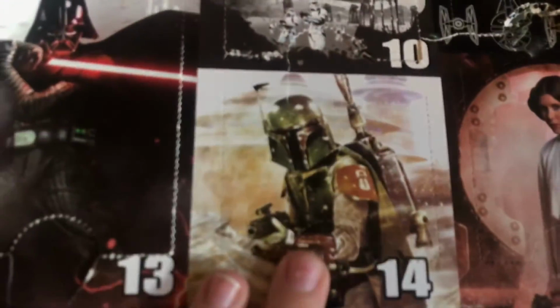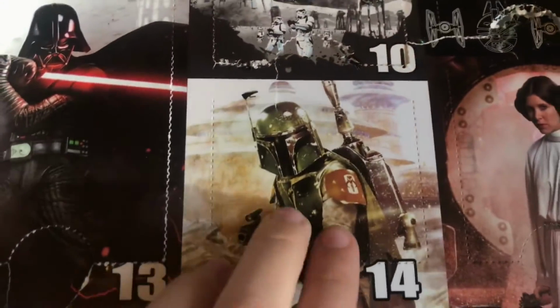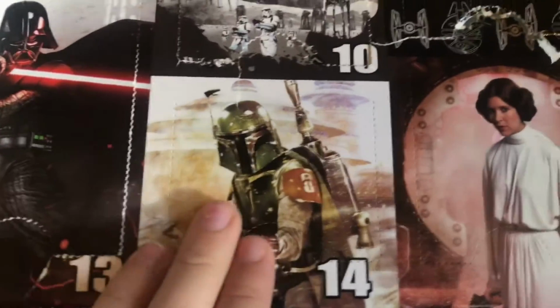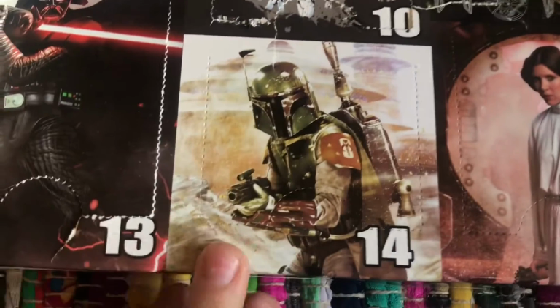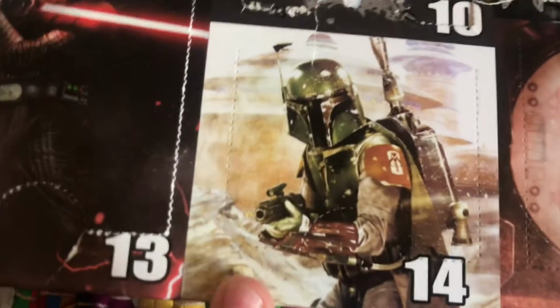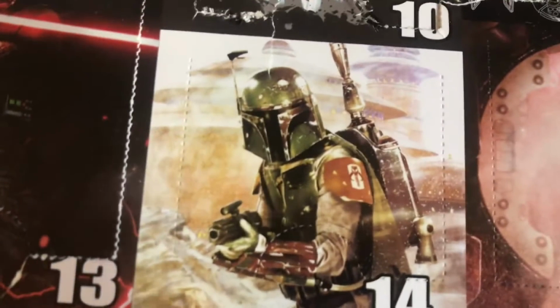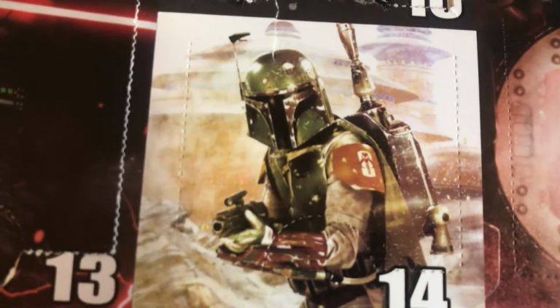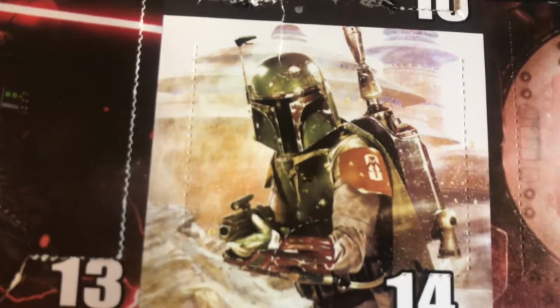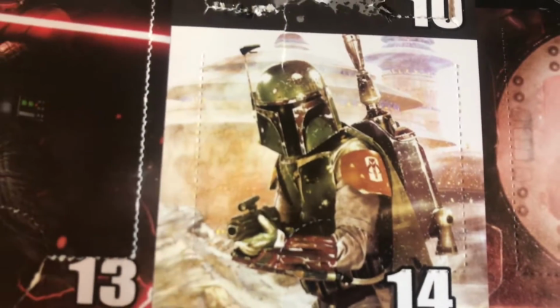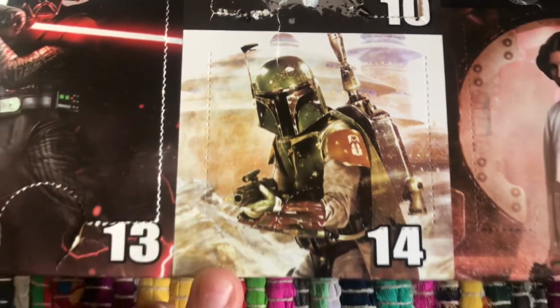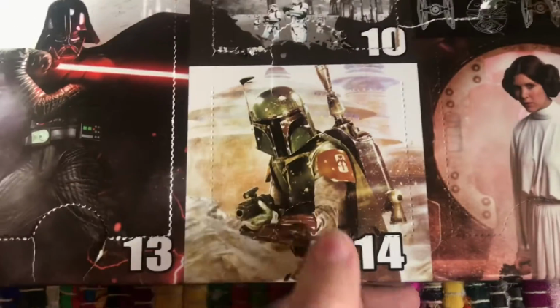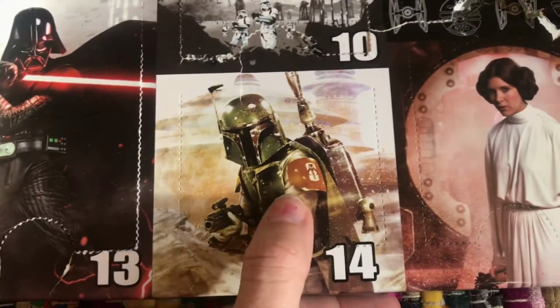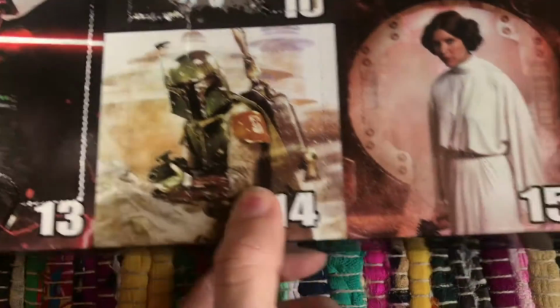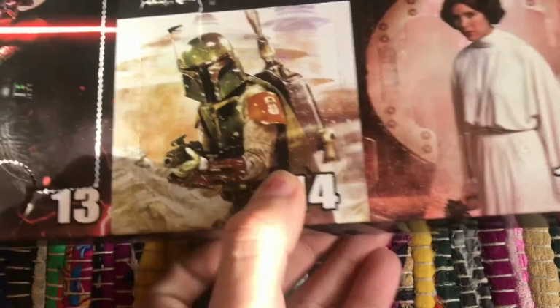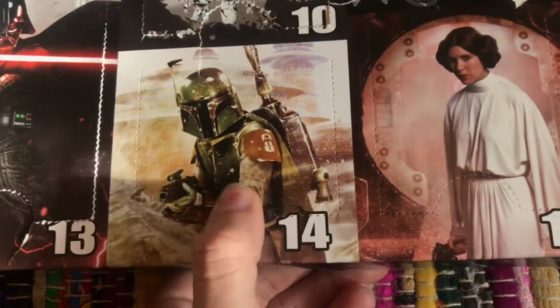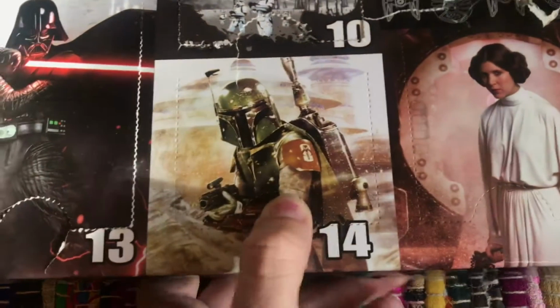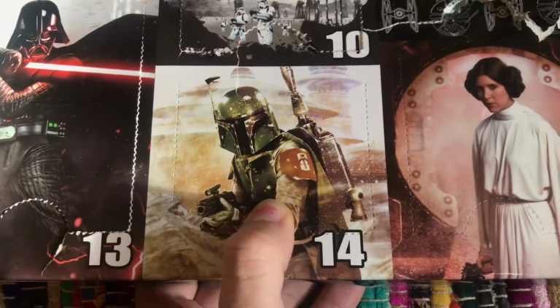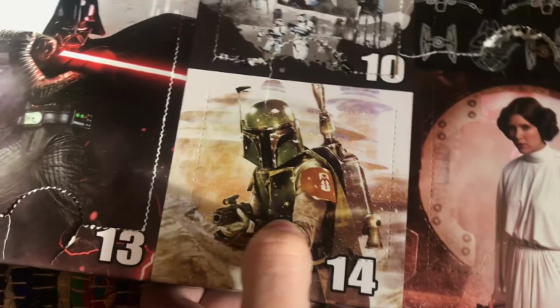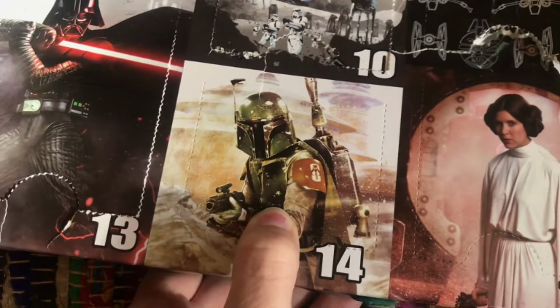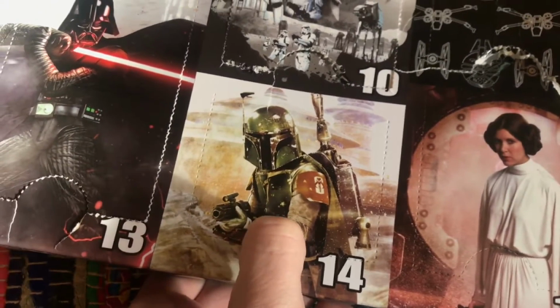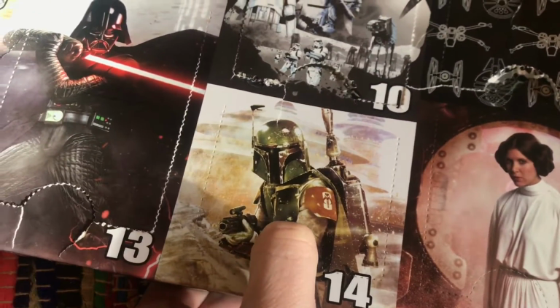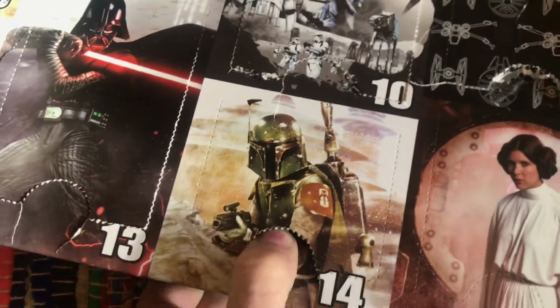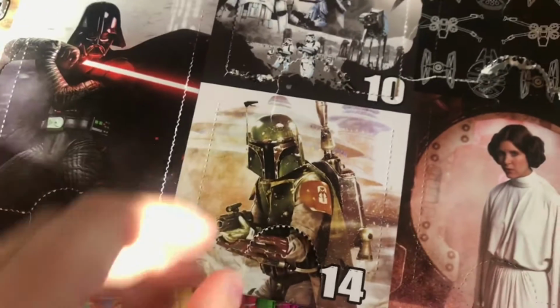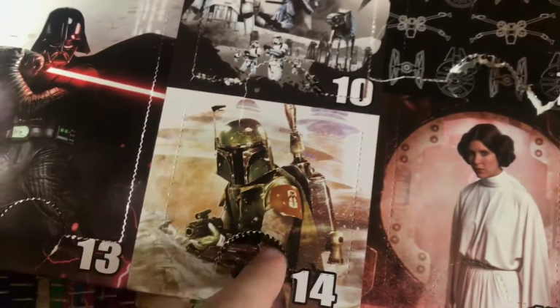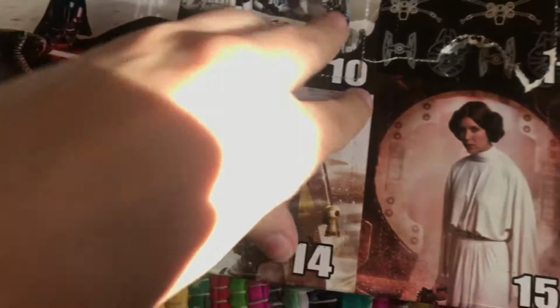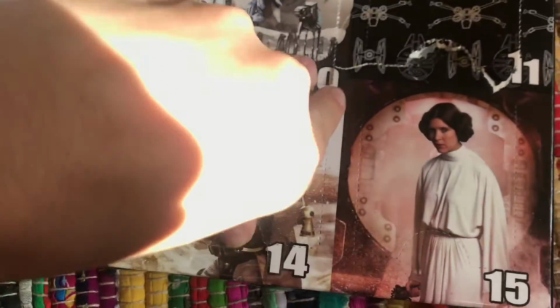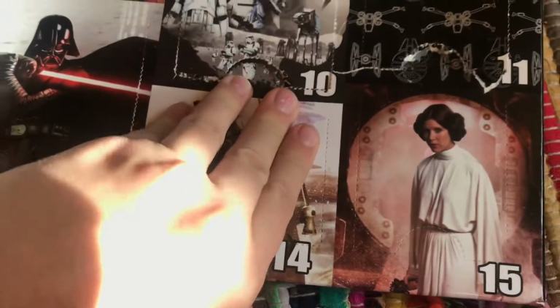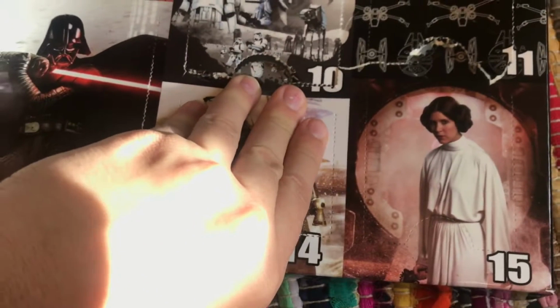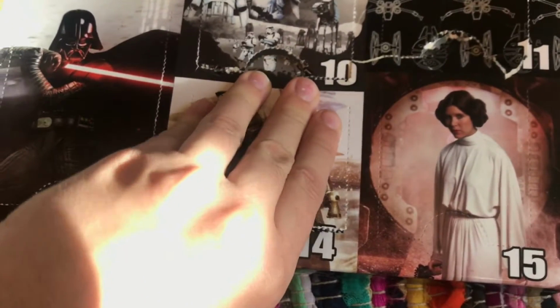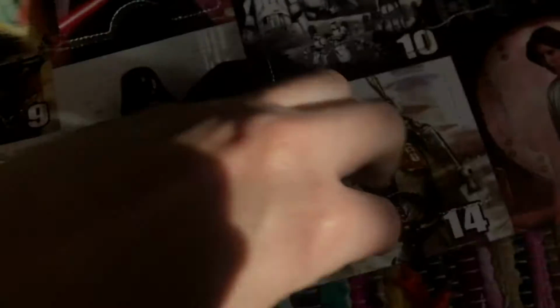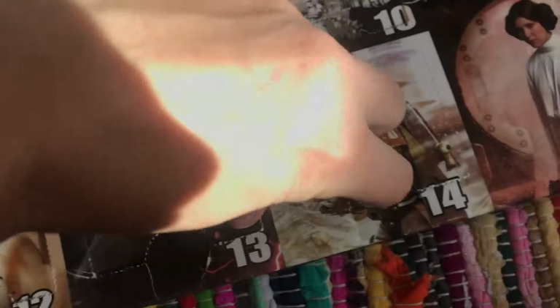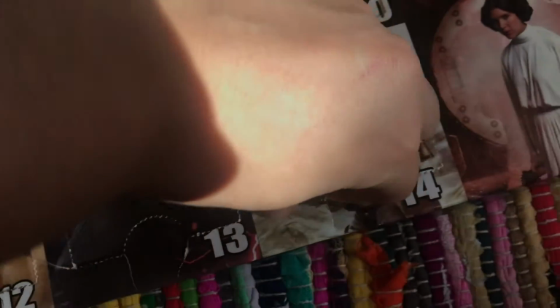So today we are opening up number 14, and it has Mandalorian on it. So the ones on the bottom are easier to open up, I think.